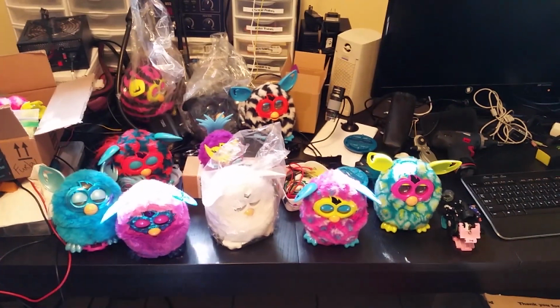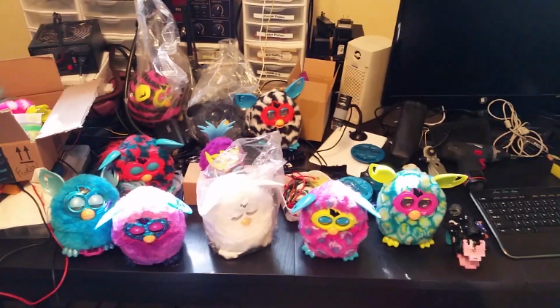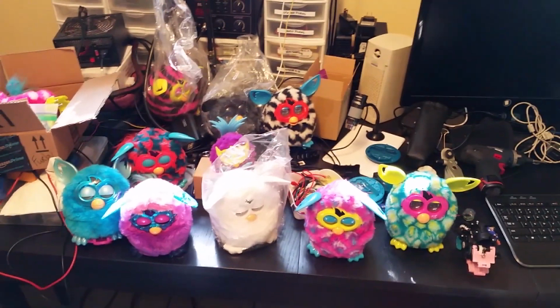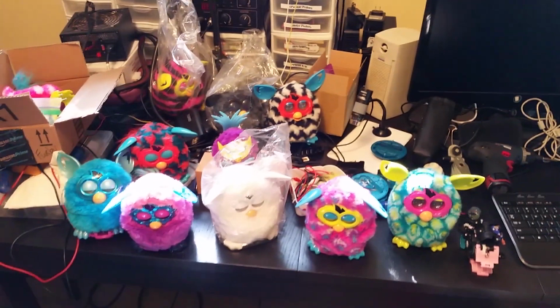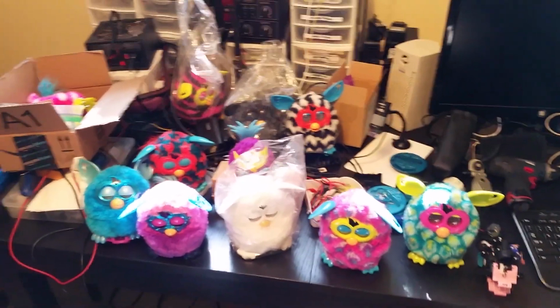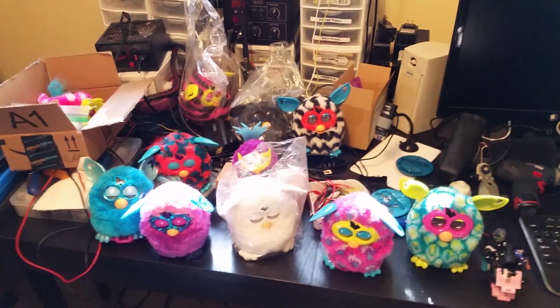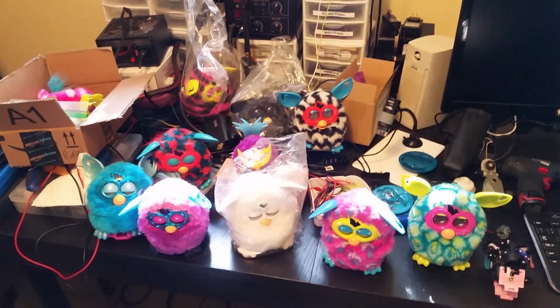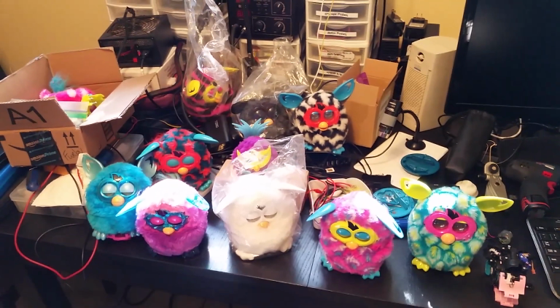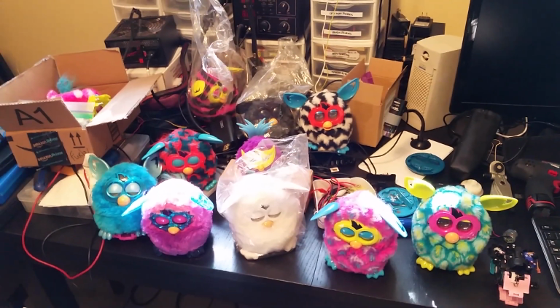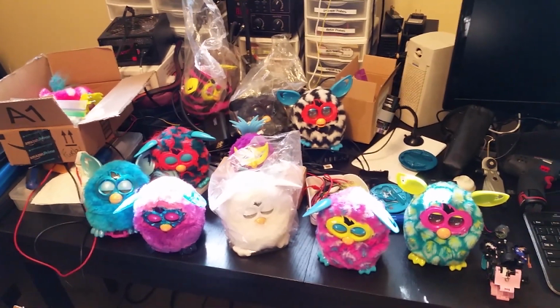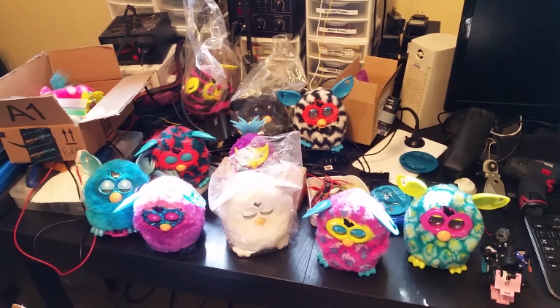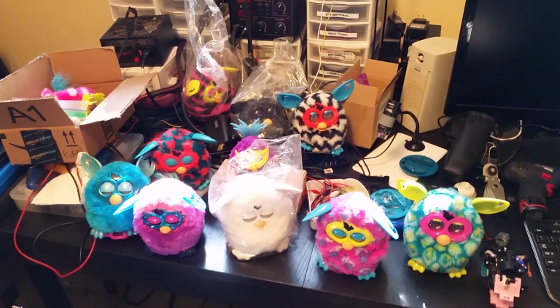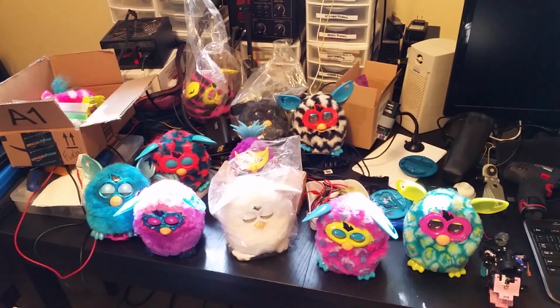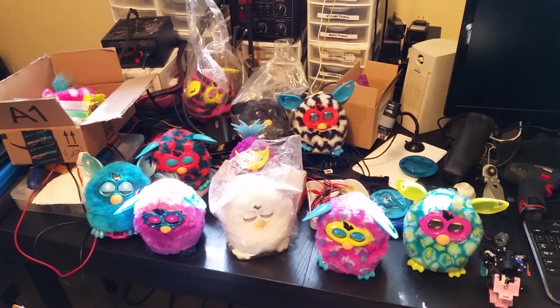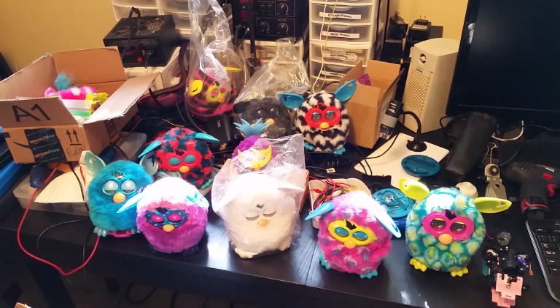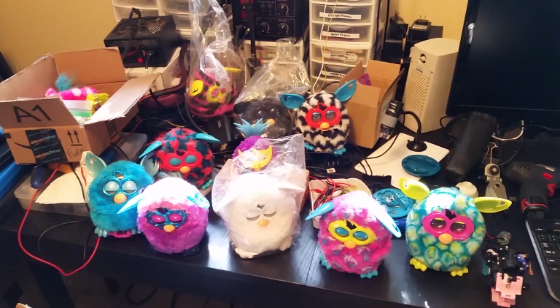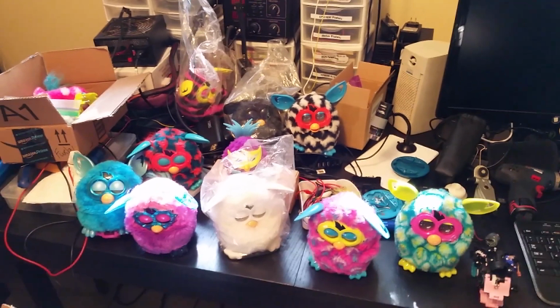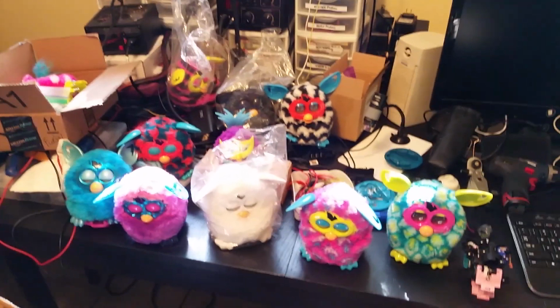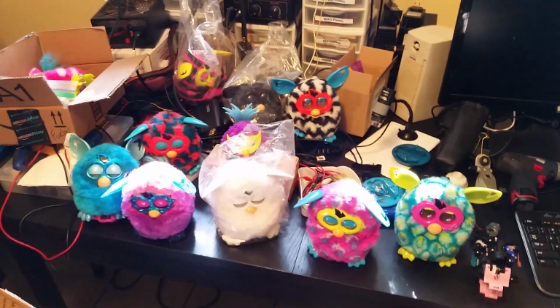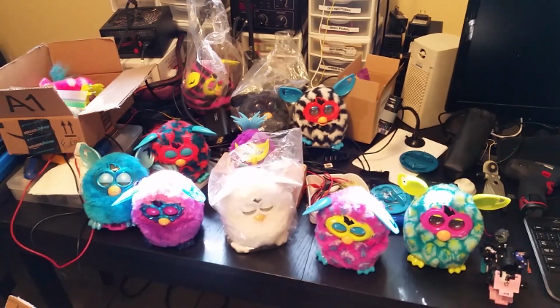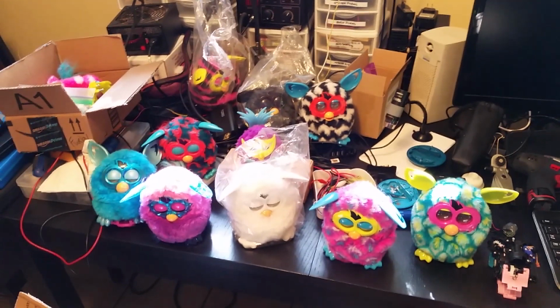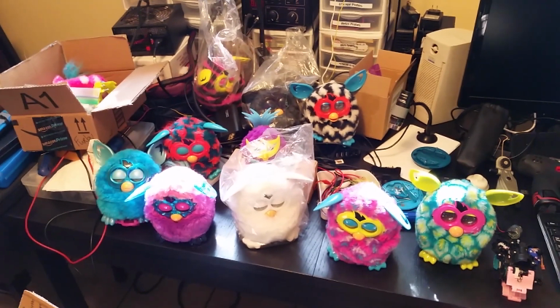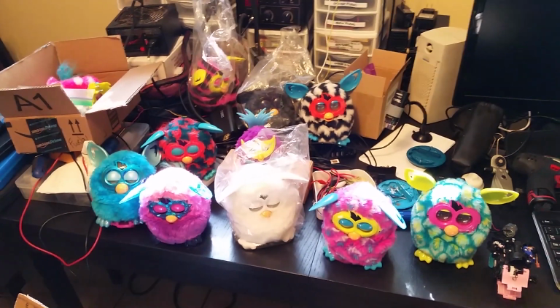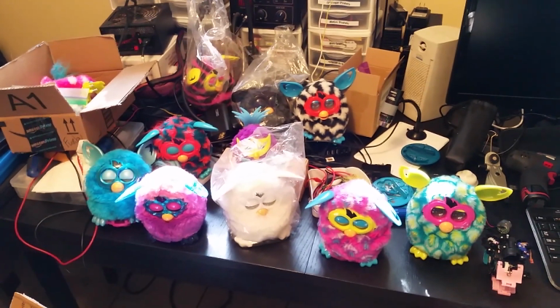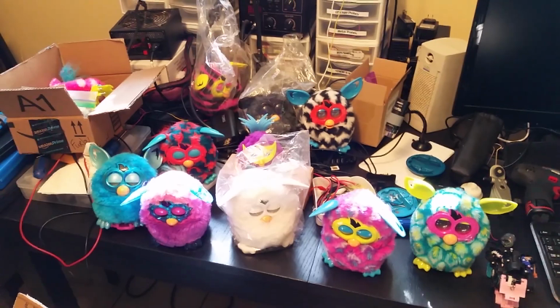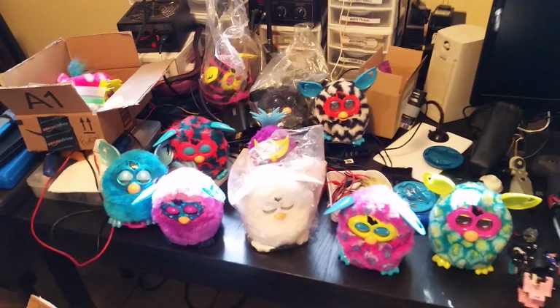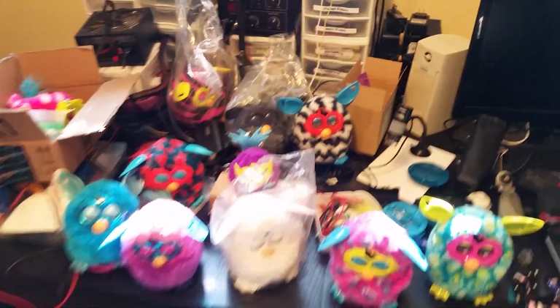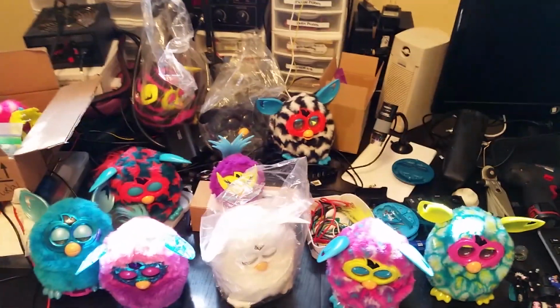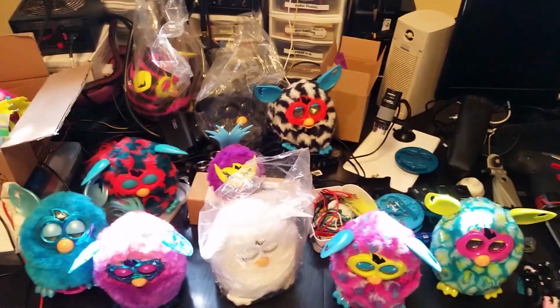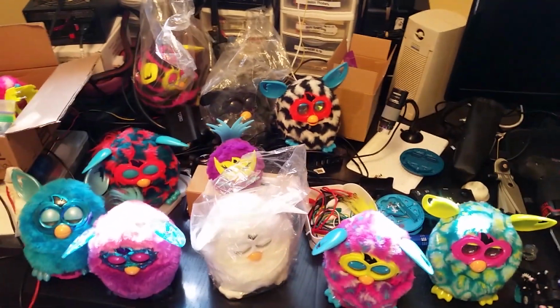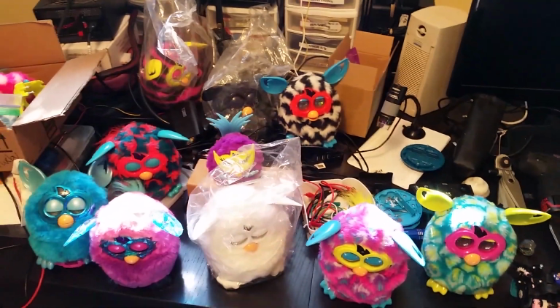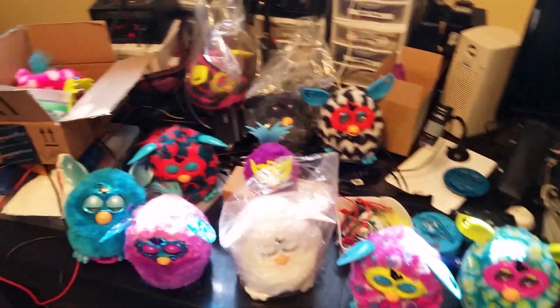Hello everybody! Gonna catch you up to speed on a little bit of a Furby addiction I've managed to acquire over the past couple of months. Let's do a little bit of a rundown.